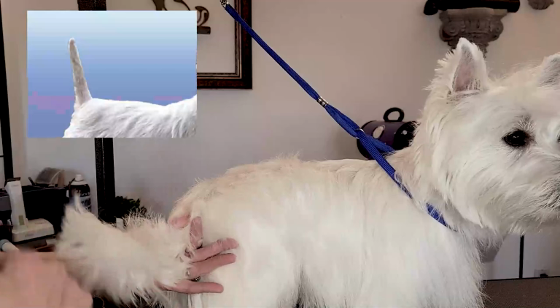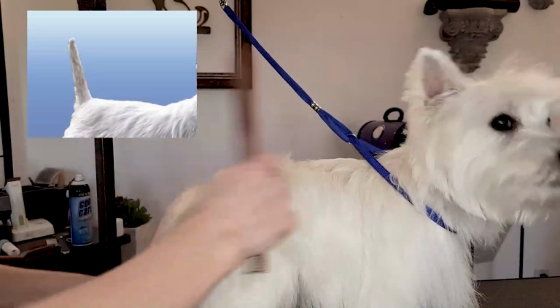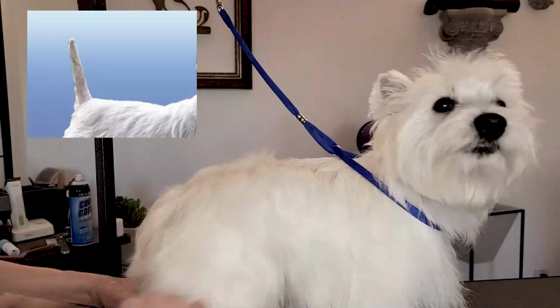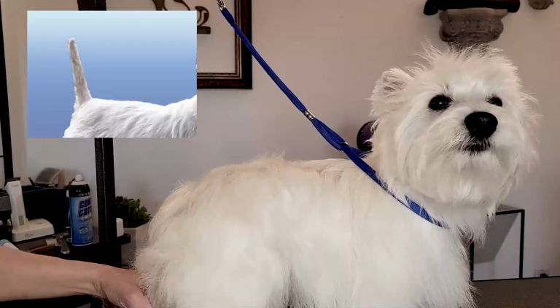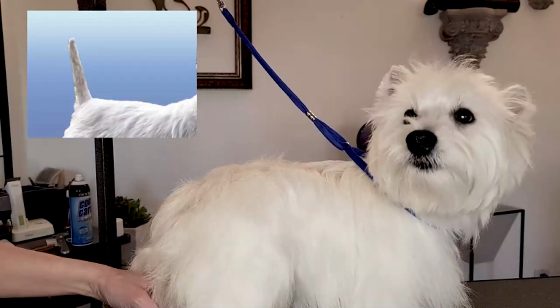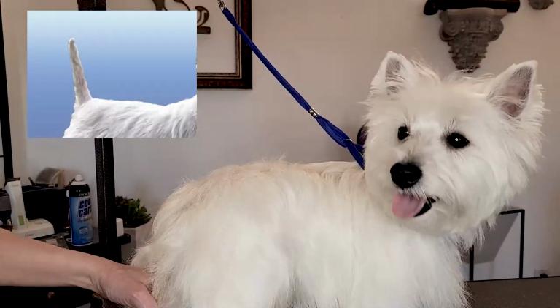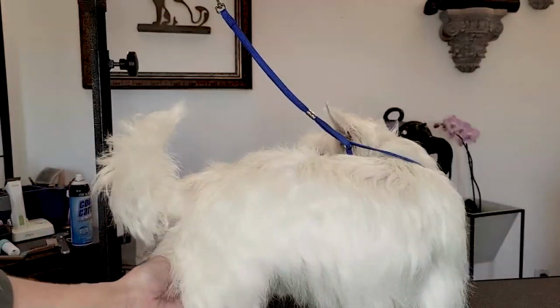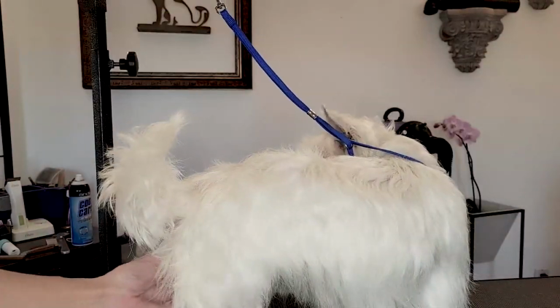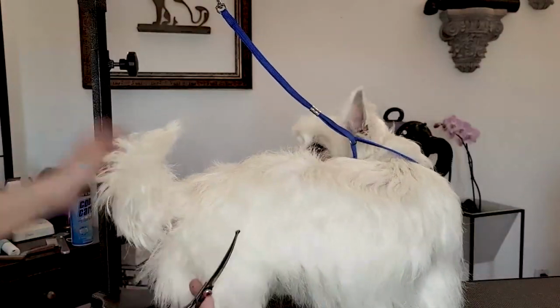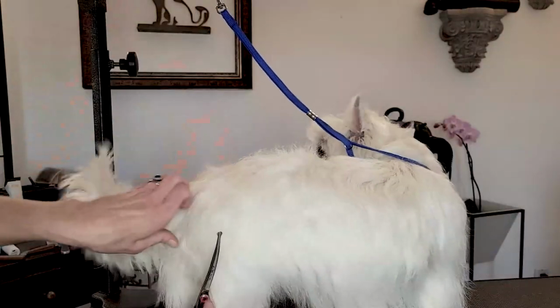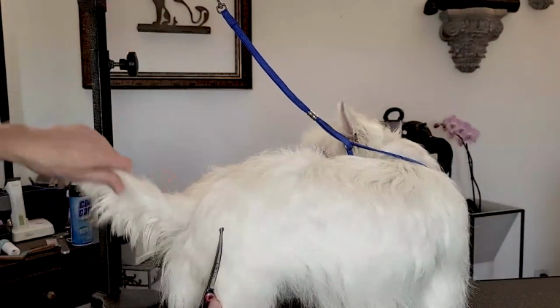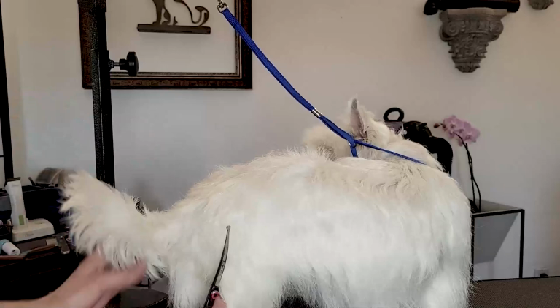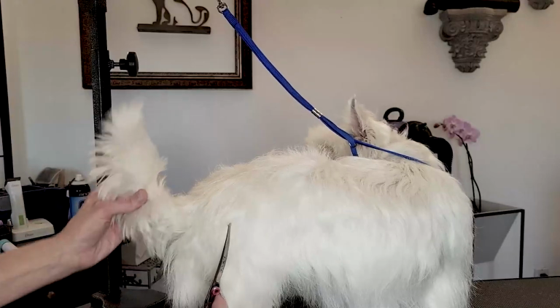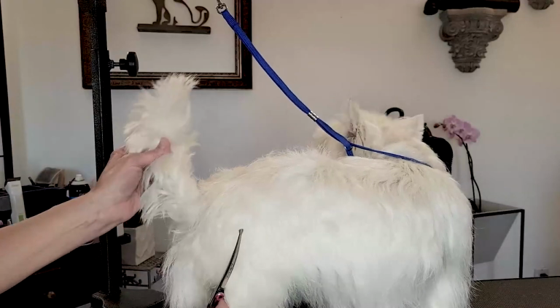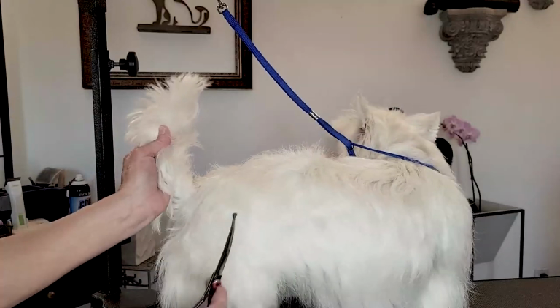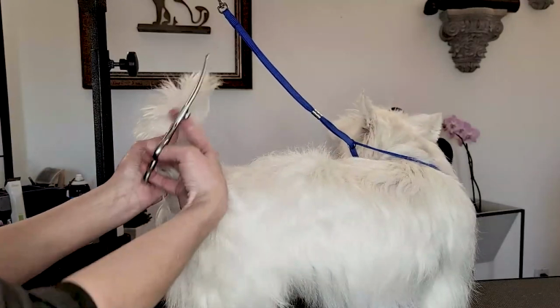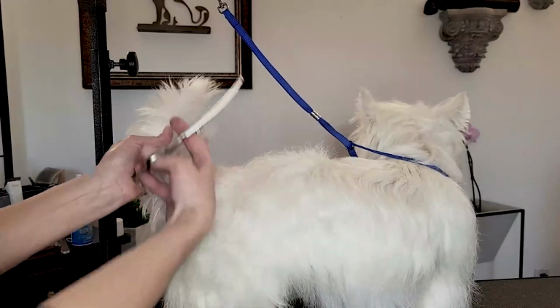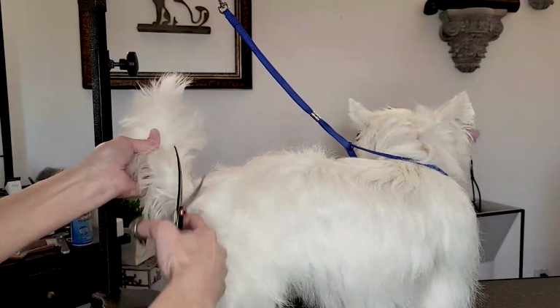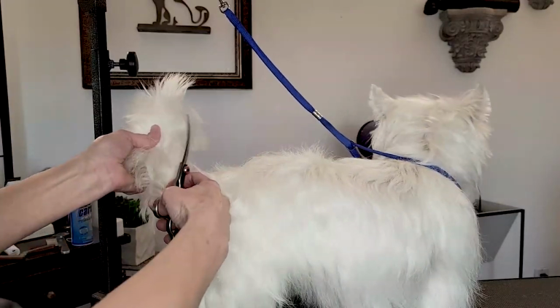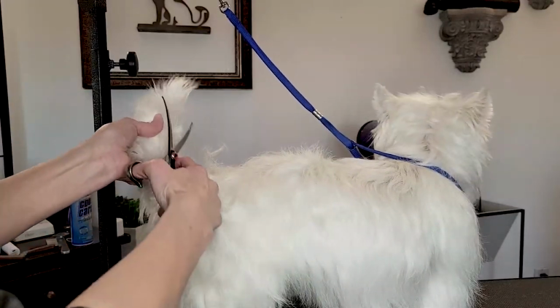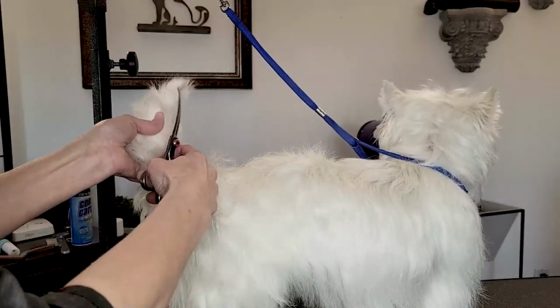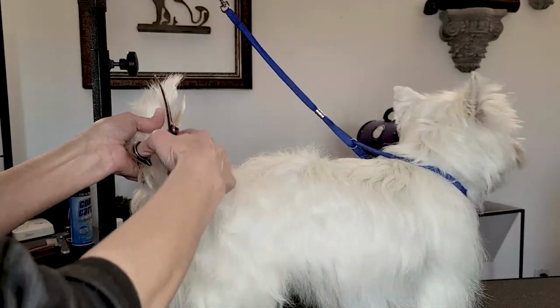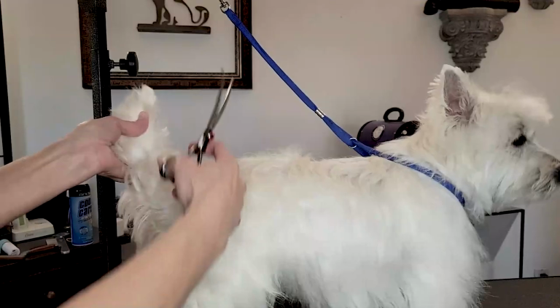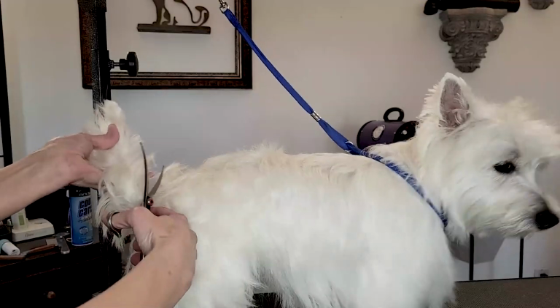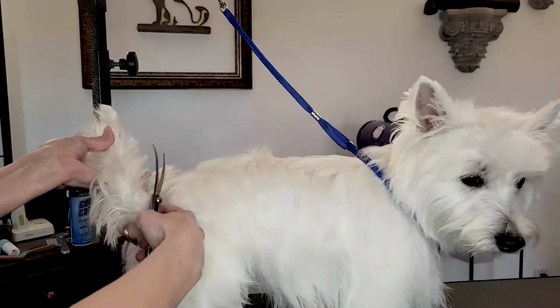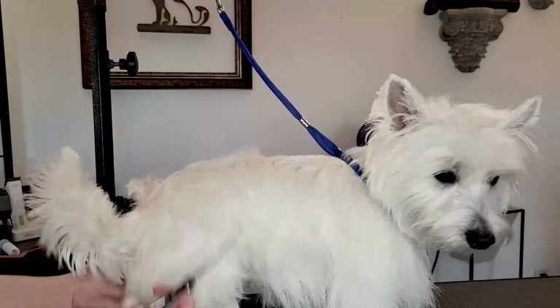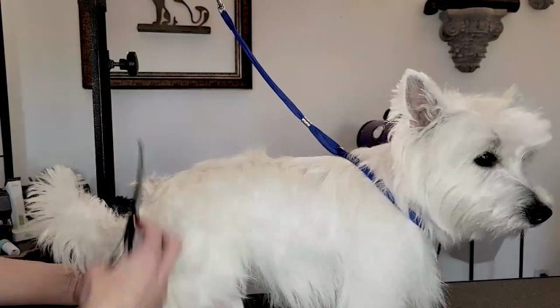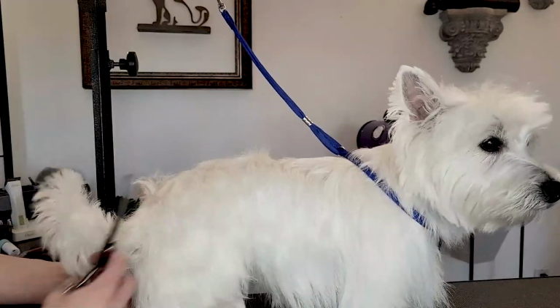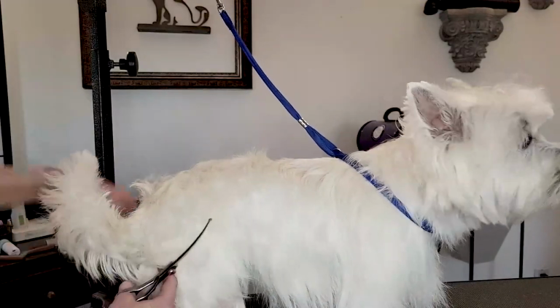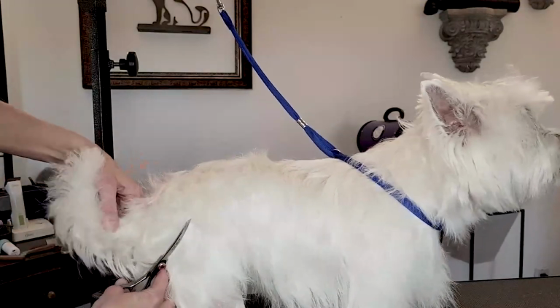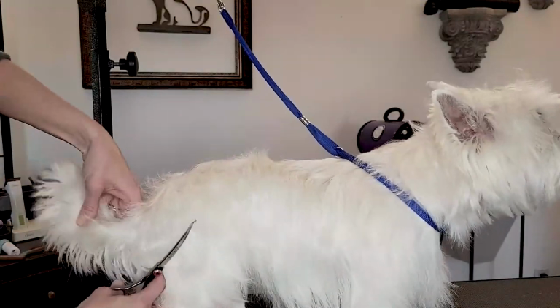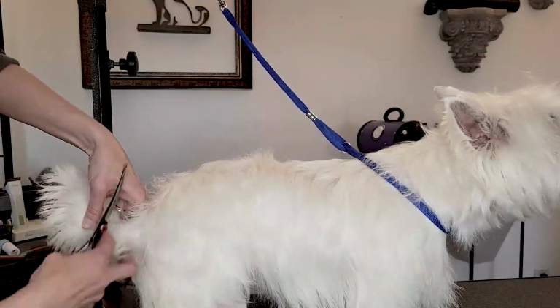Now if you remember with Westies, usually they have a straighter tail, but with Dewey he has this gorgeous happy tail that I'm going to go ahead and trim to match his body. Dewey just started getting hand stripped — we're doing it in session — so he still is a little furrier than you would normally see Westies.